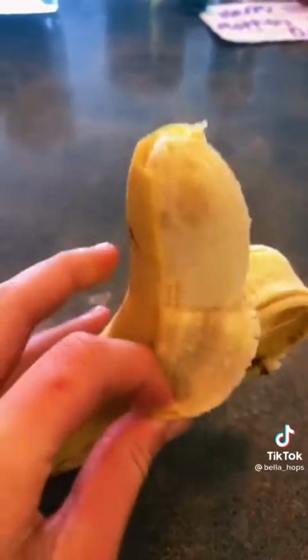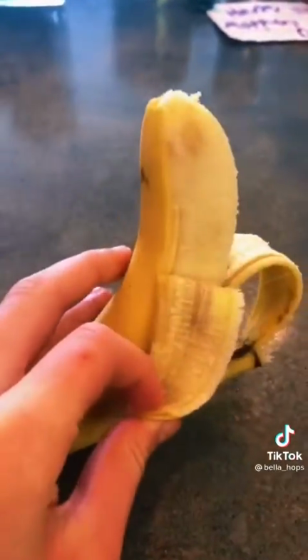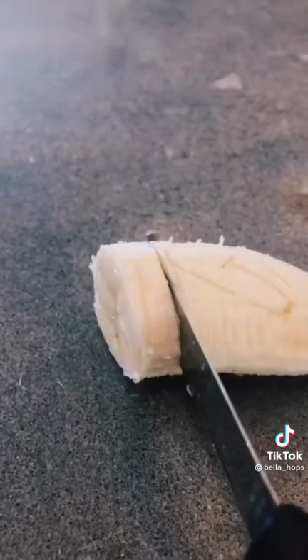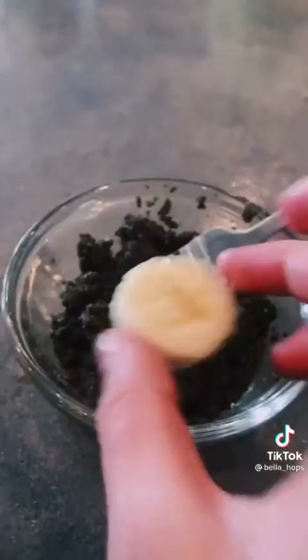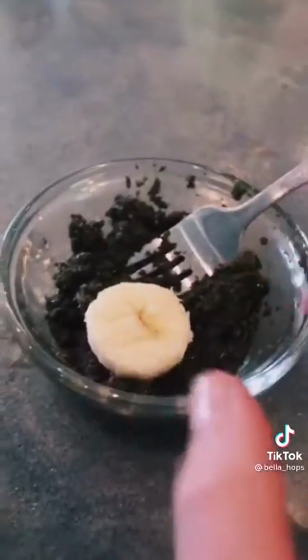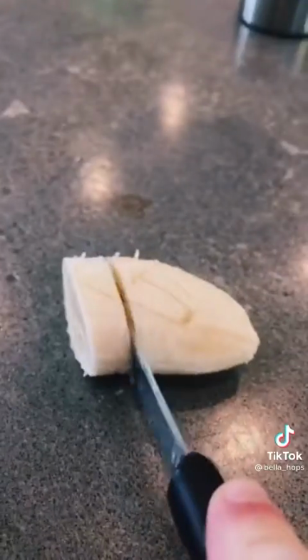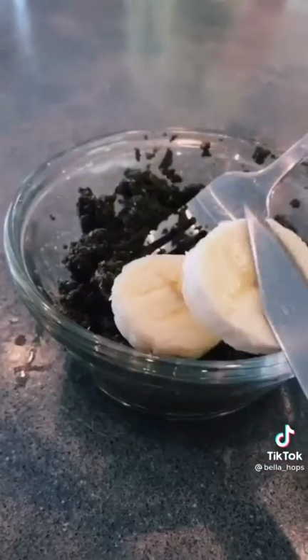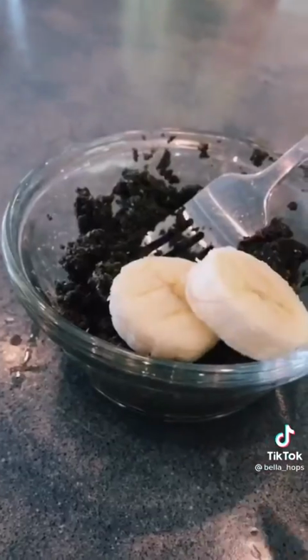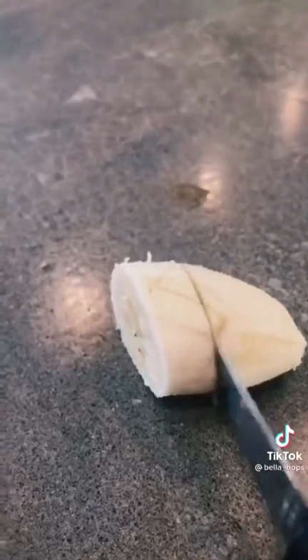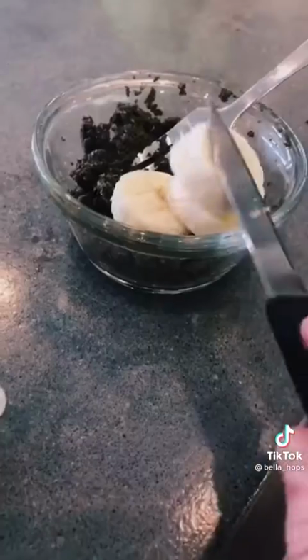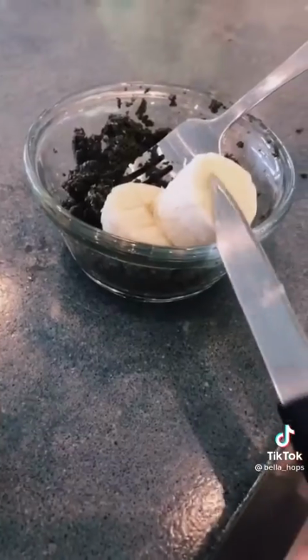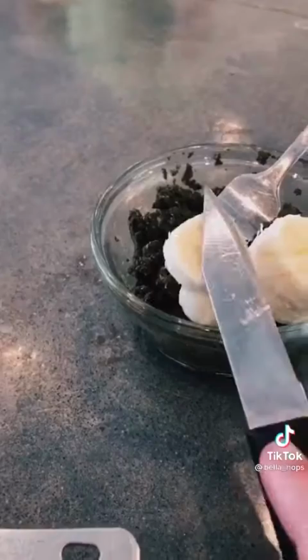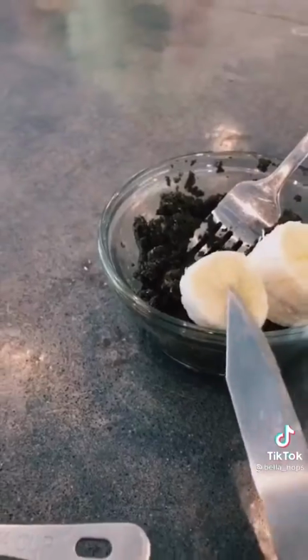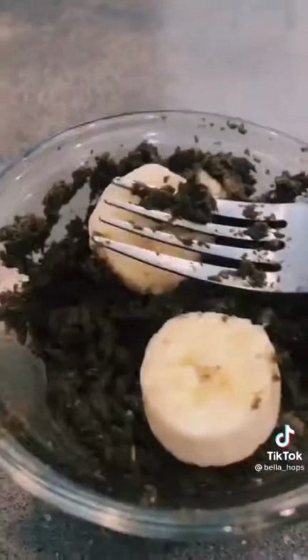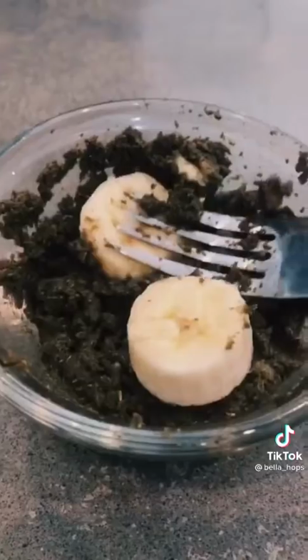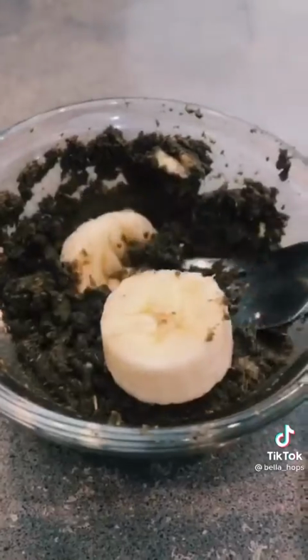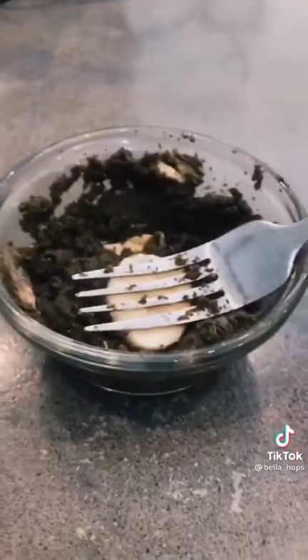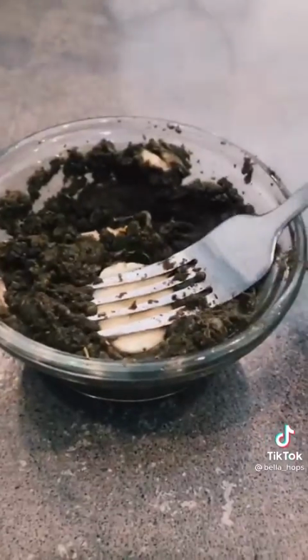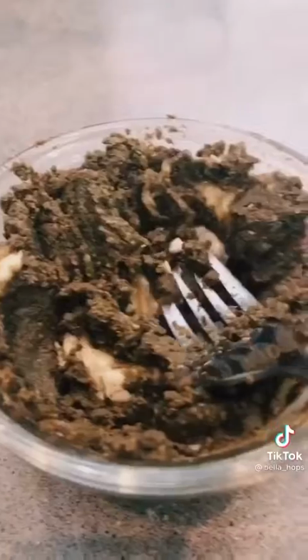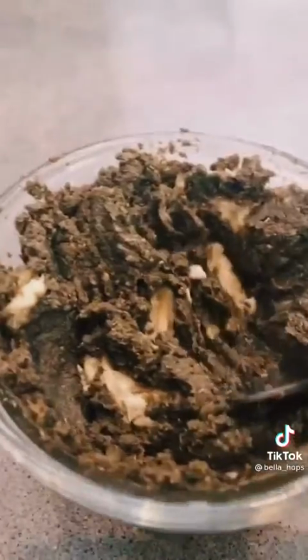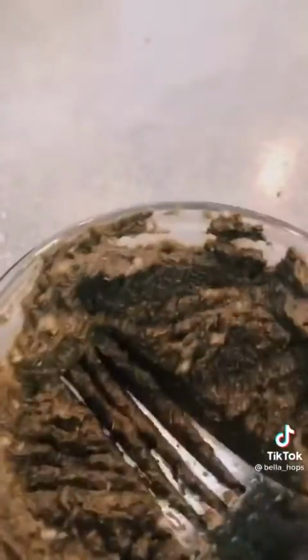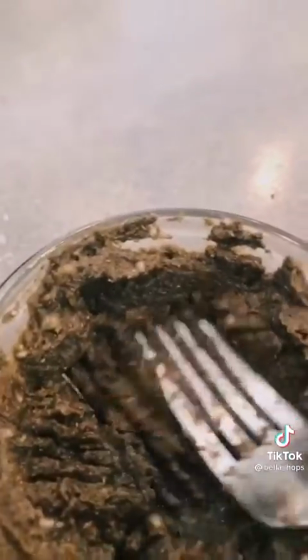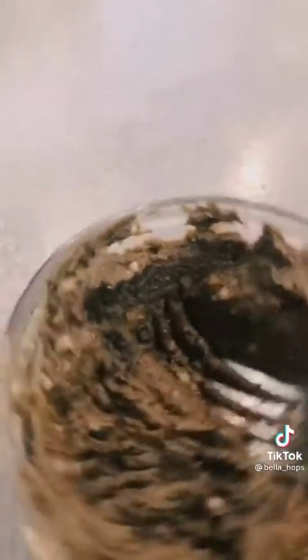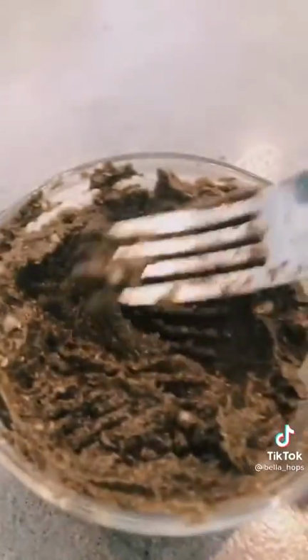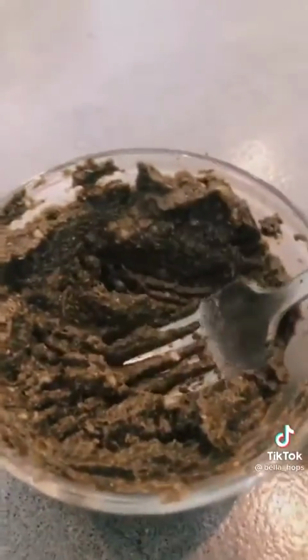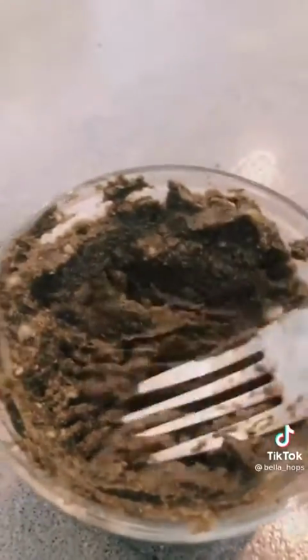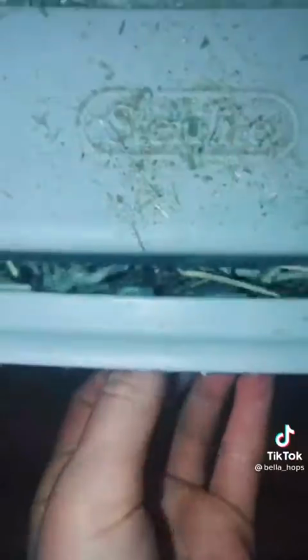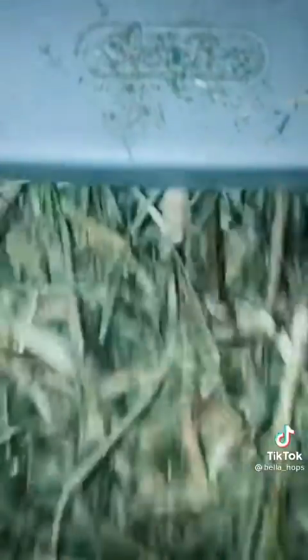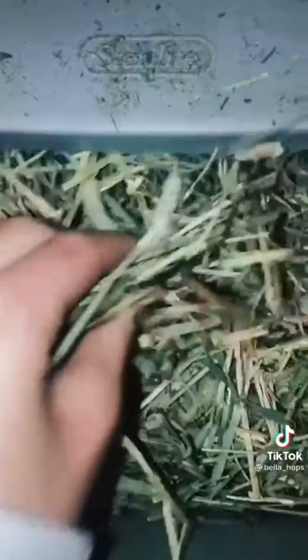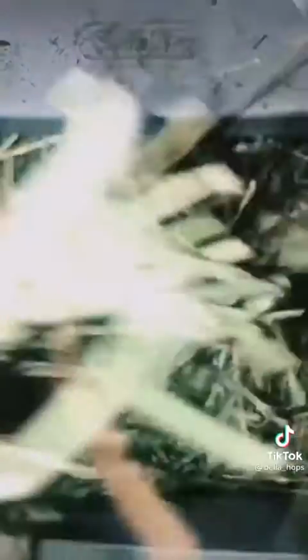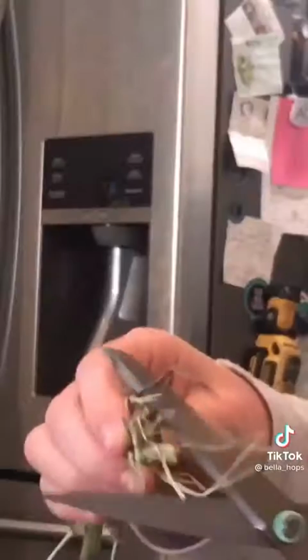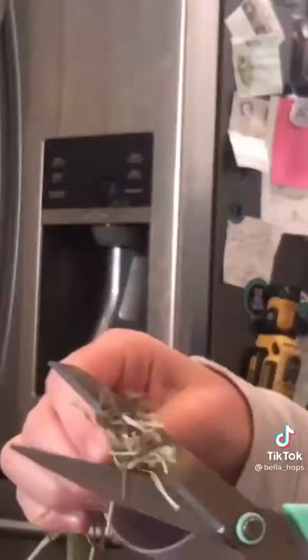Get a banana, peel it, and cut into small pieces. Put it in your mashed up grain and start mashing it up — not the whole banana, just a little bit. It should look like this when you're done.